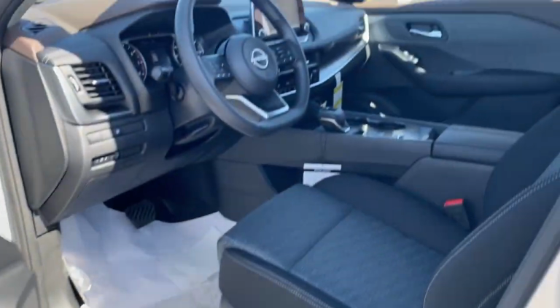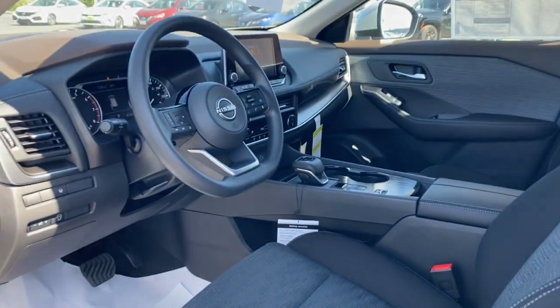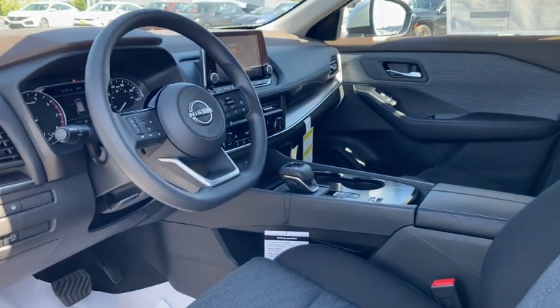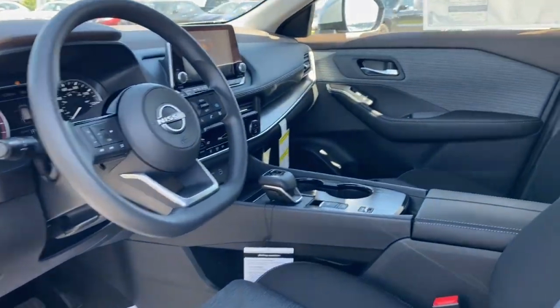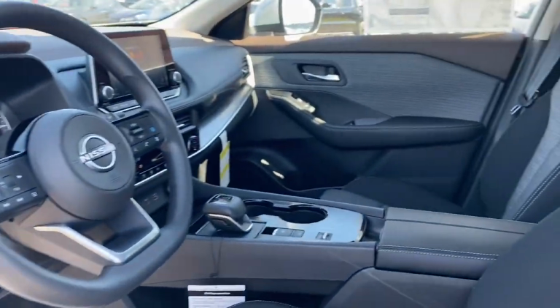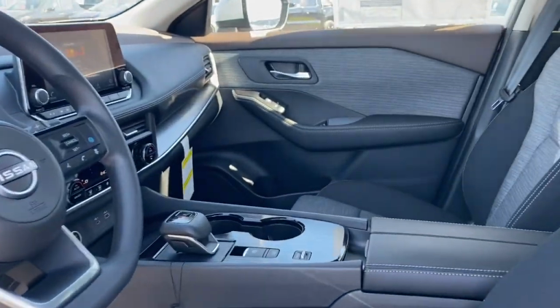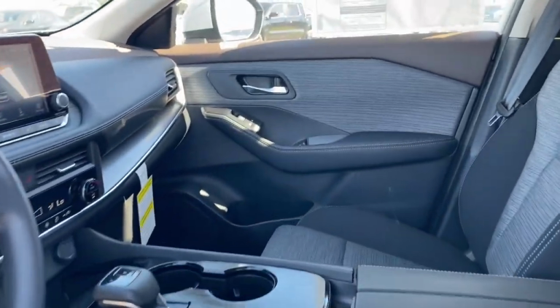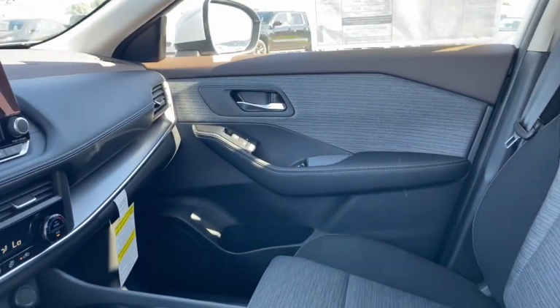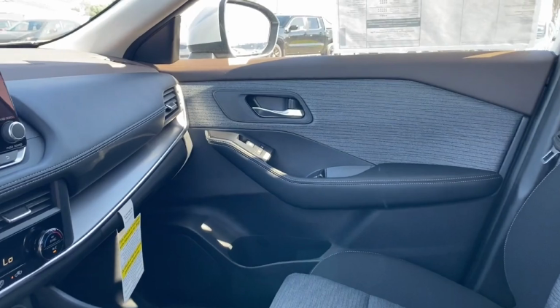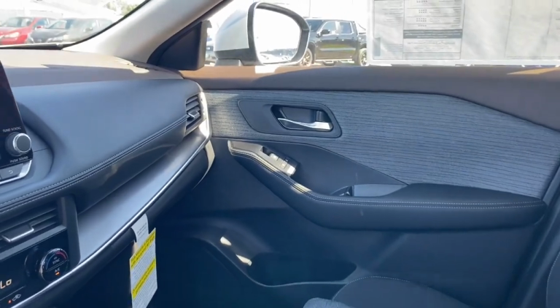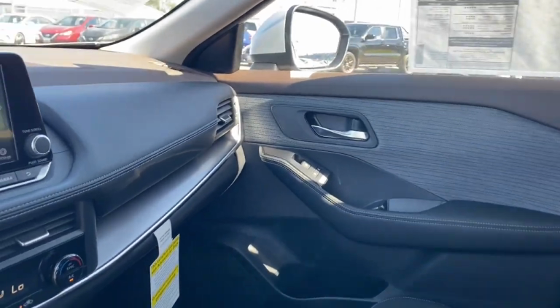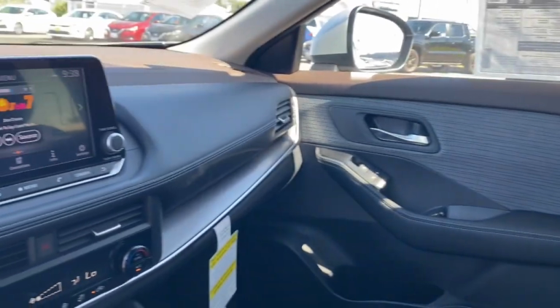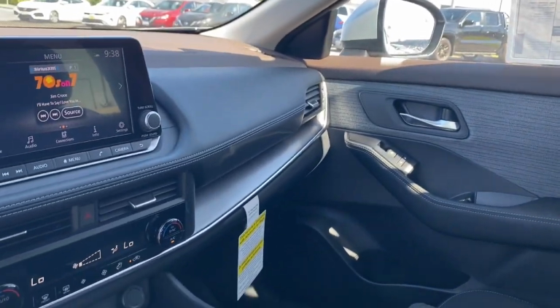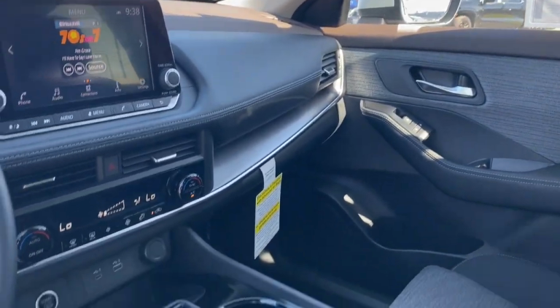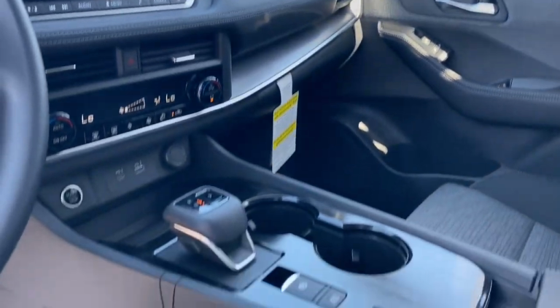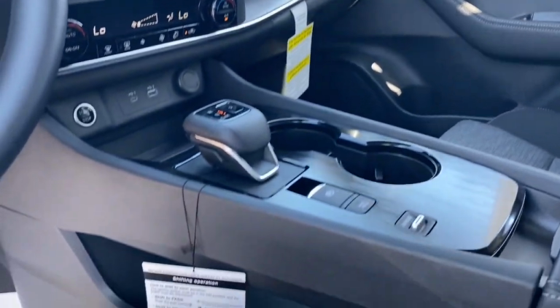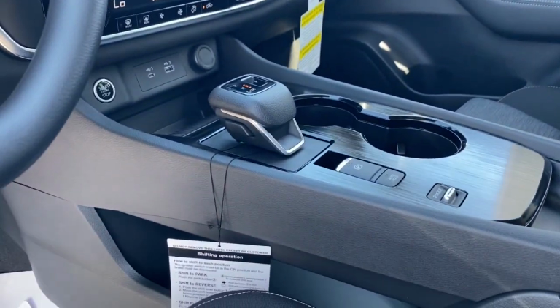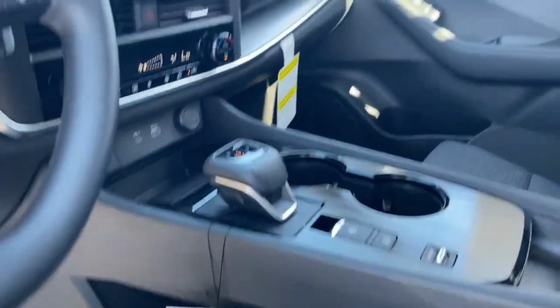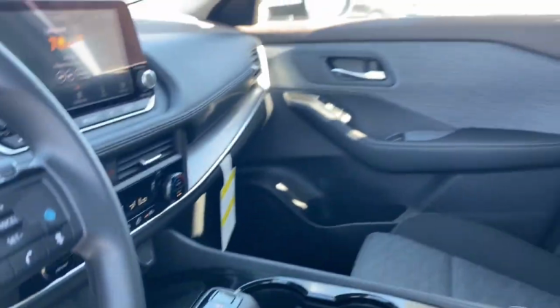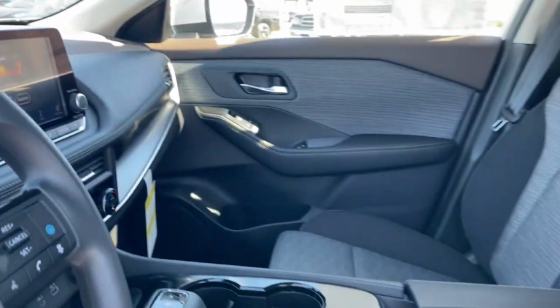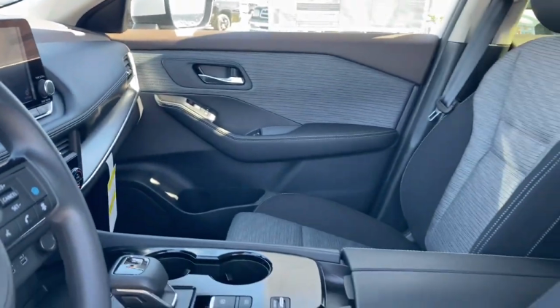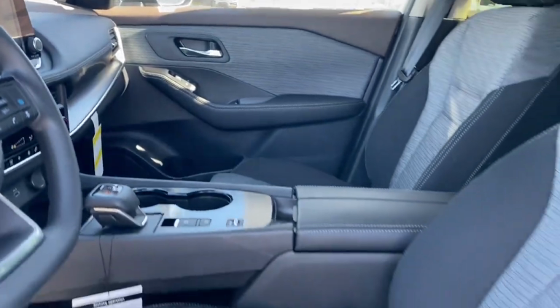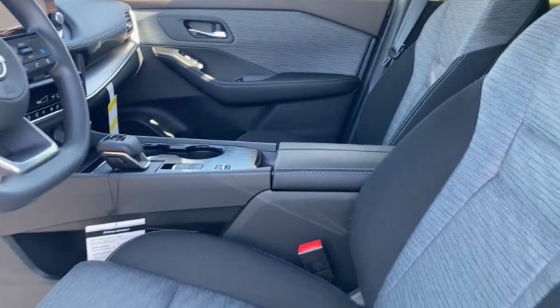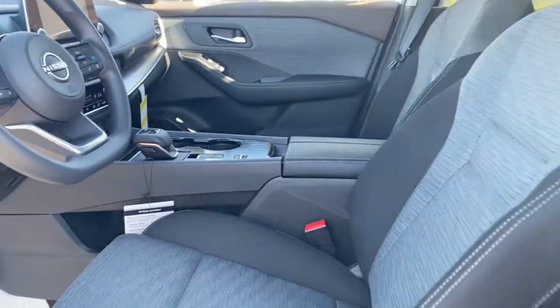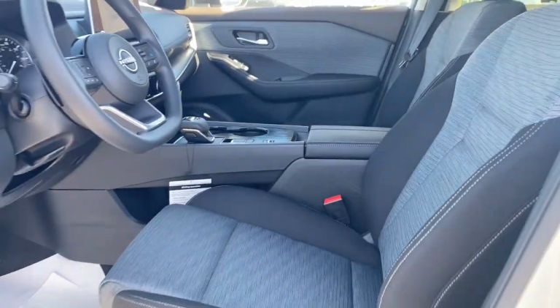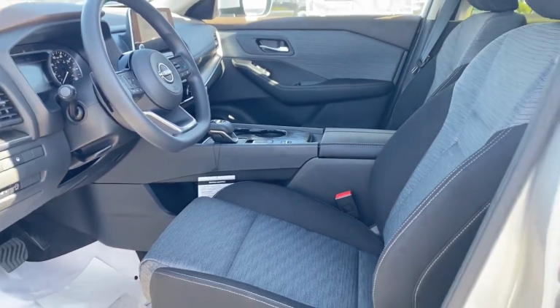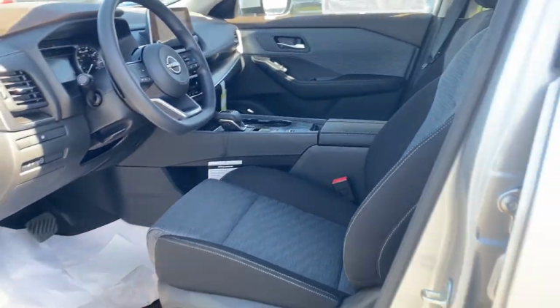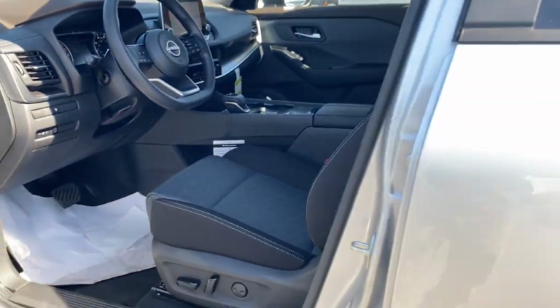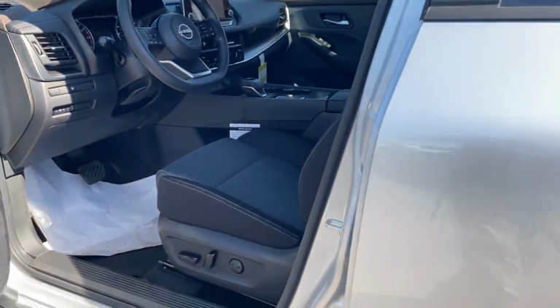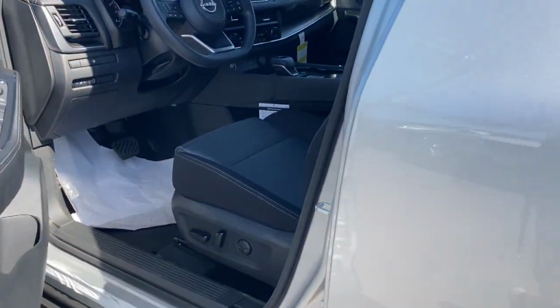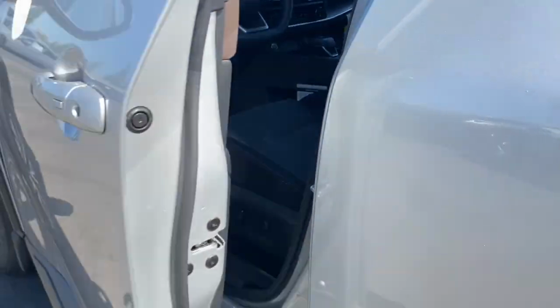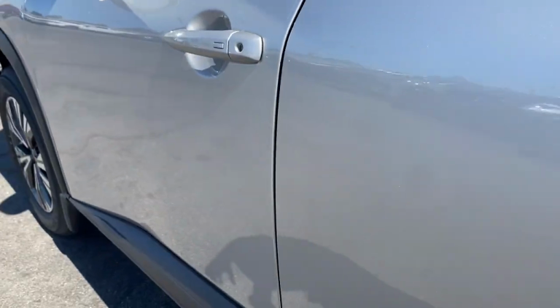Spacious comfort is surprisingly efficient in this well-designed Rogue. See for yourself when you take it out for a test drive. Our professional staff looks forward to giving you excellent service.